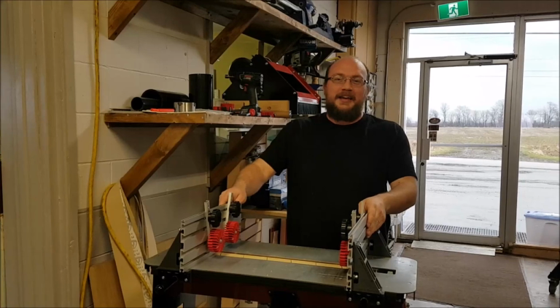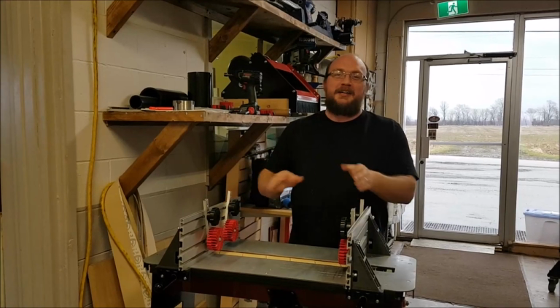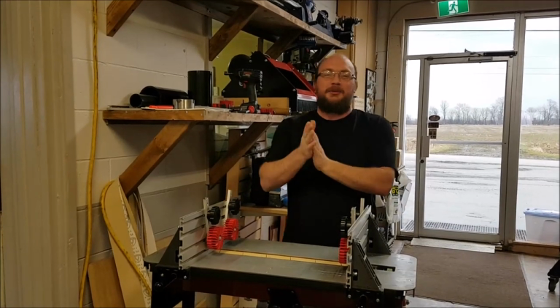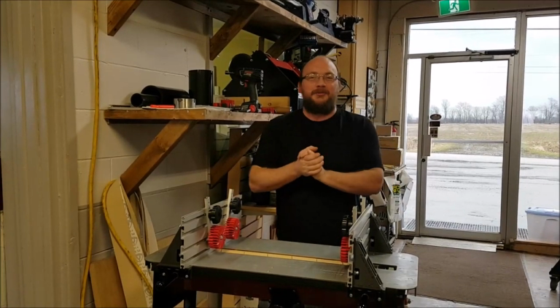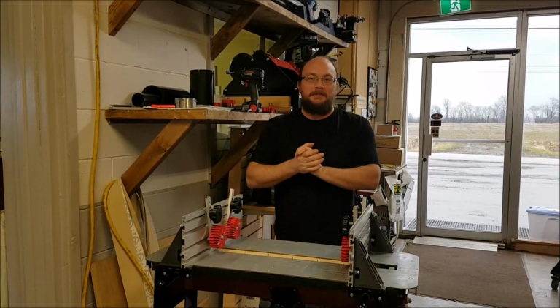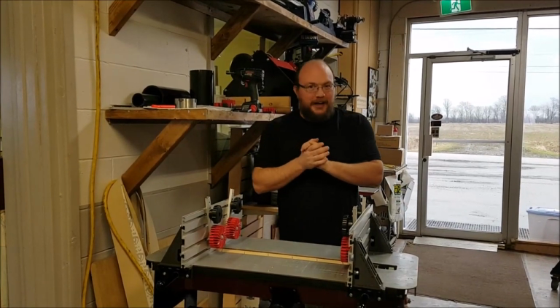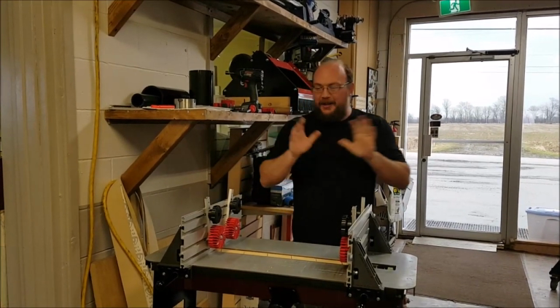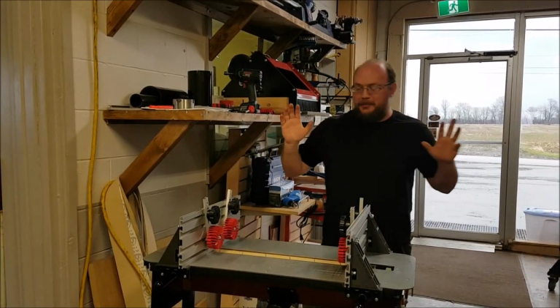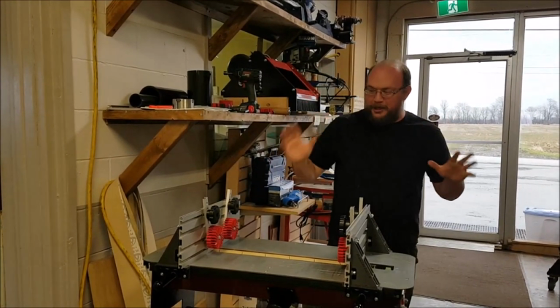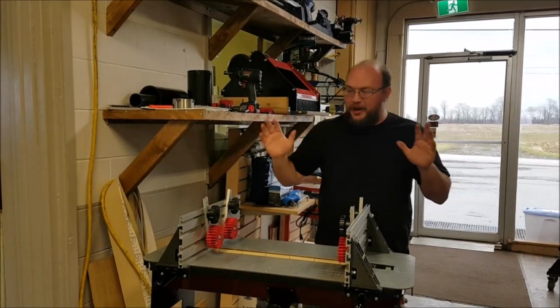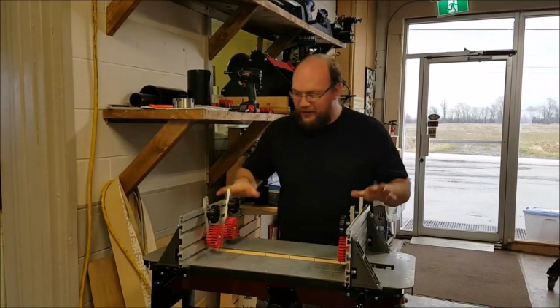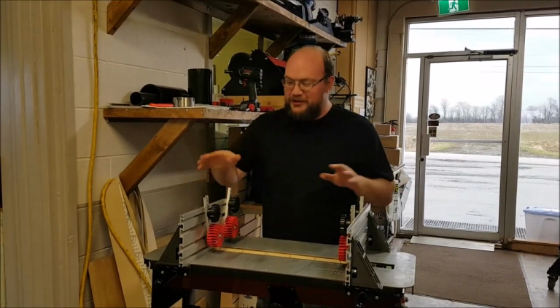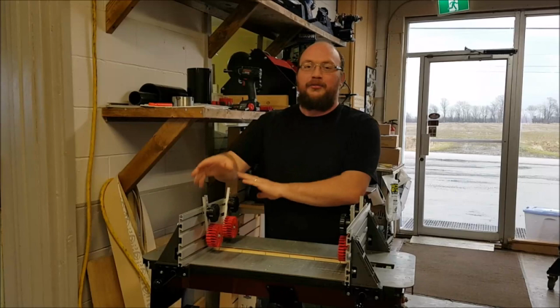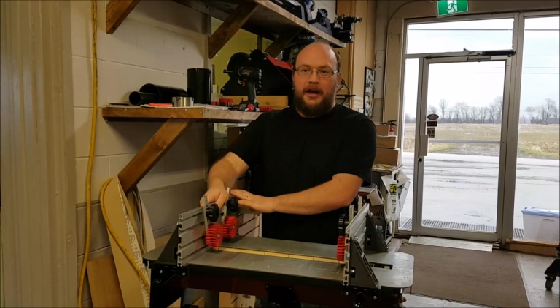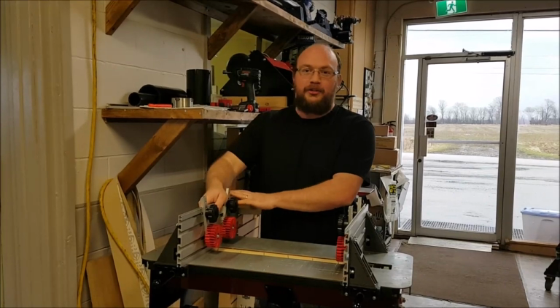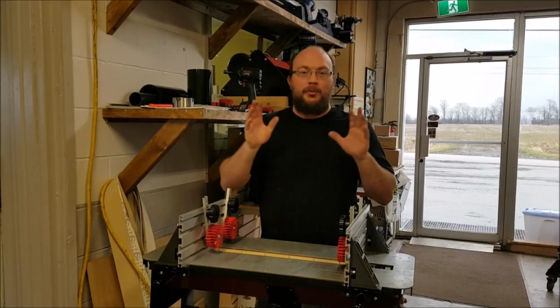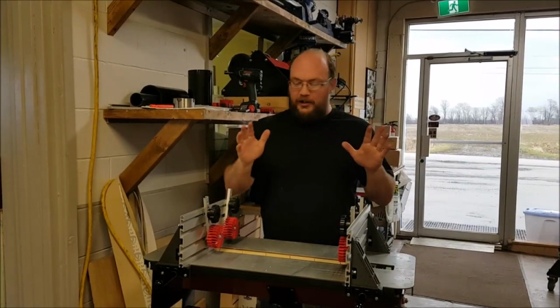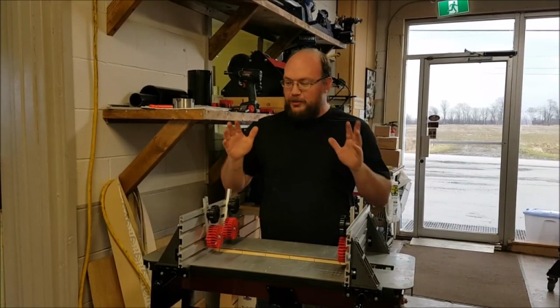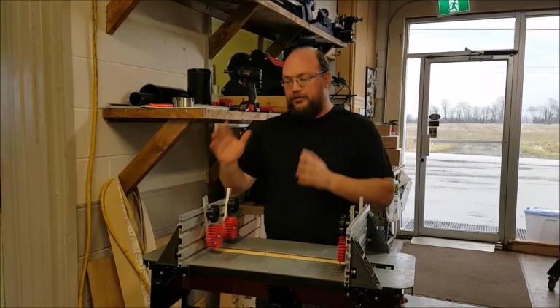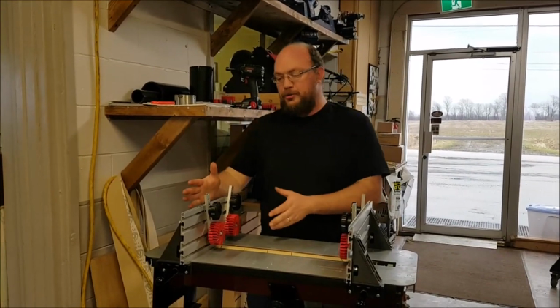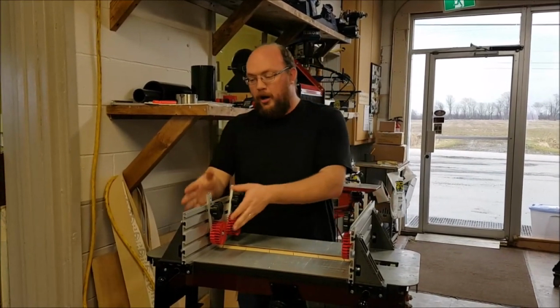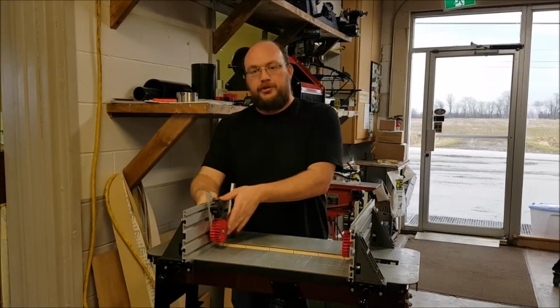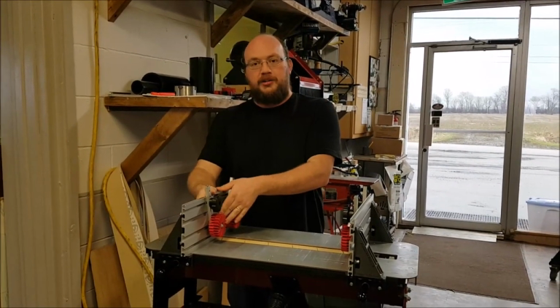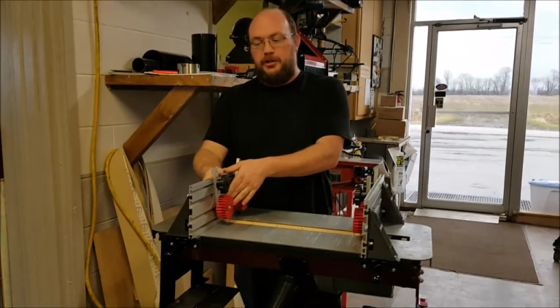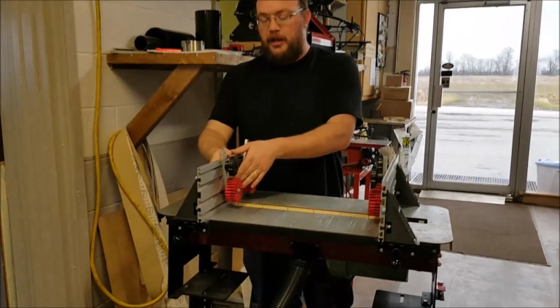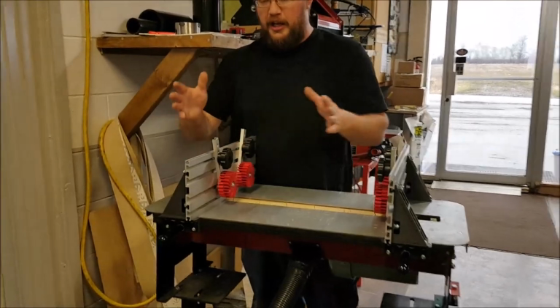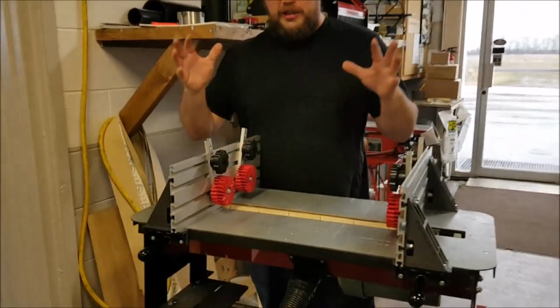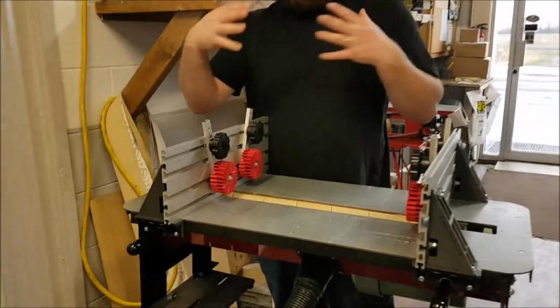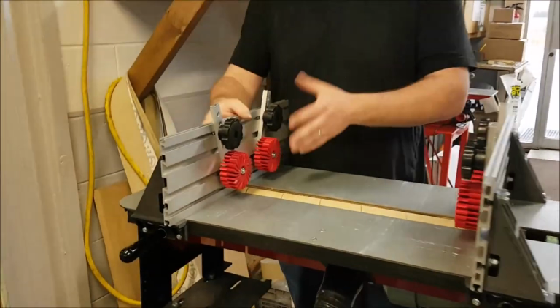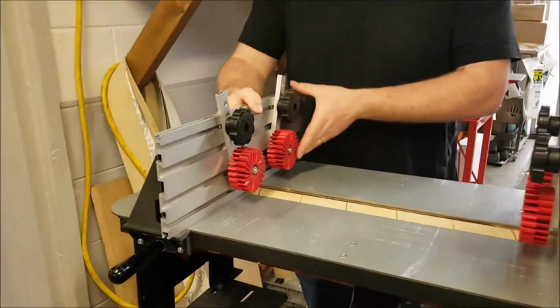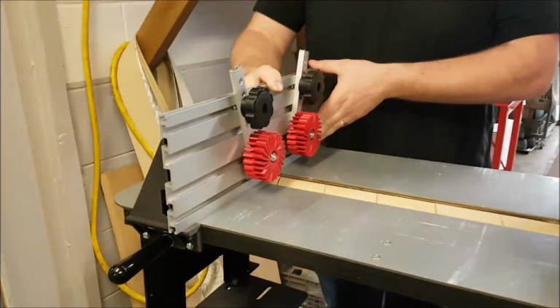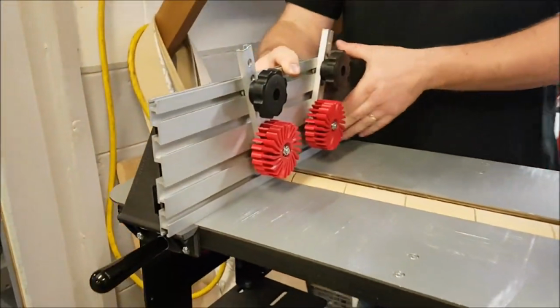Hey guys, I'm Ethan Moore from Stockroom Supply and today I want to talk about the brand new all fences for the Flatmaster. What we've done is we've used our new all-track extrusion and incorporated that into the Flatmaster fence.